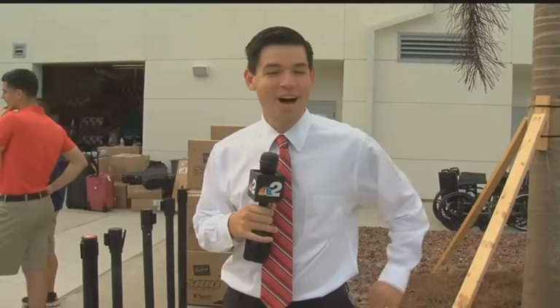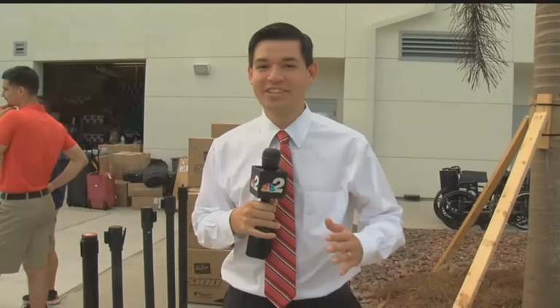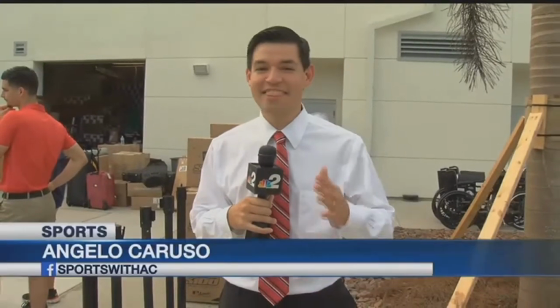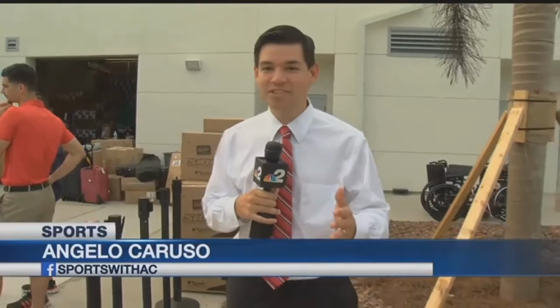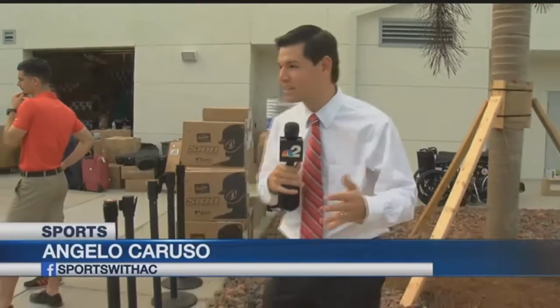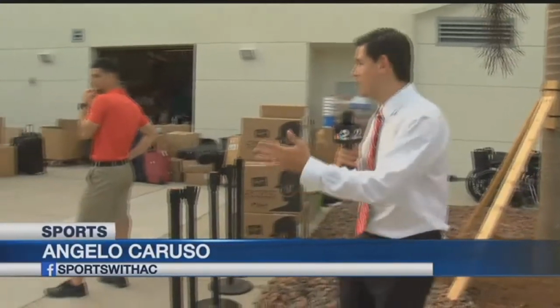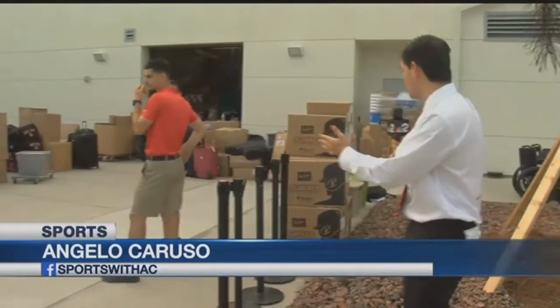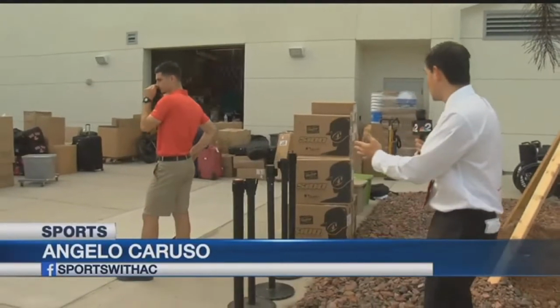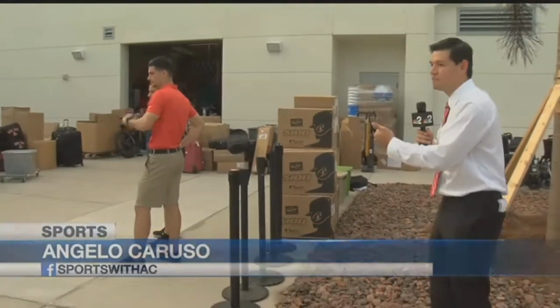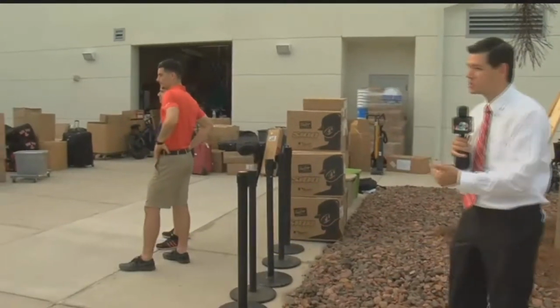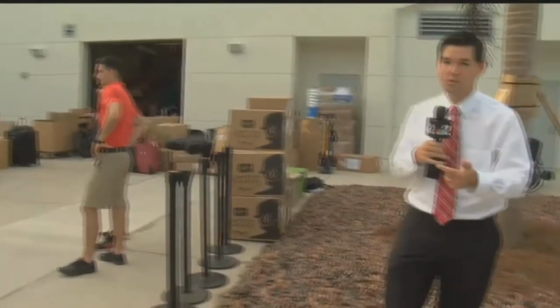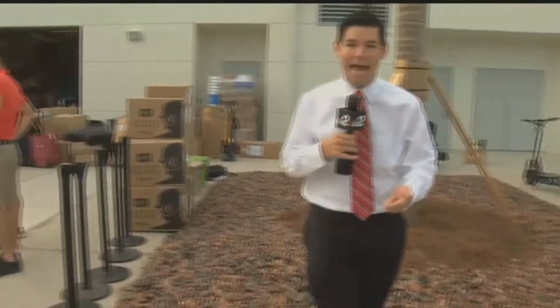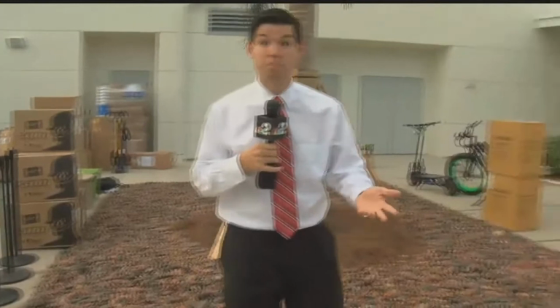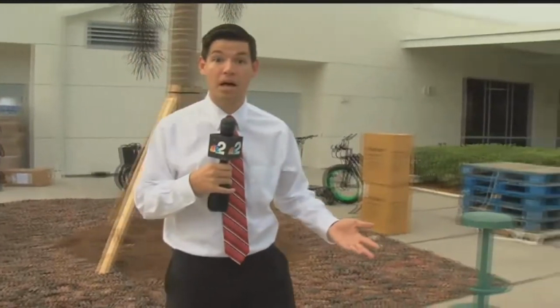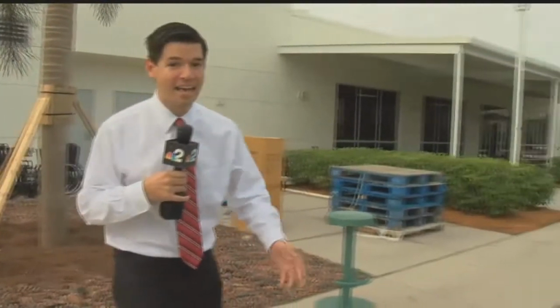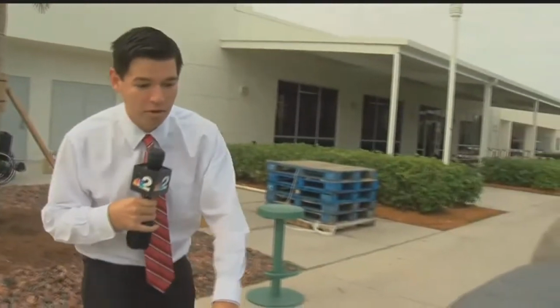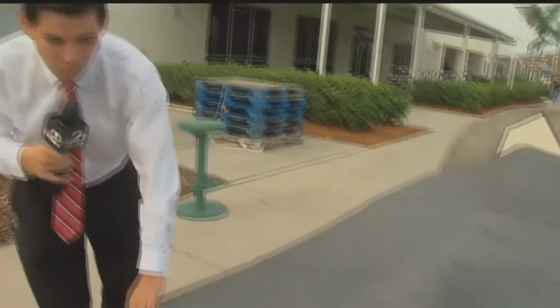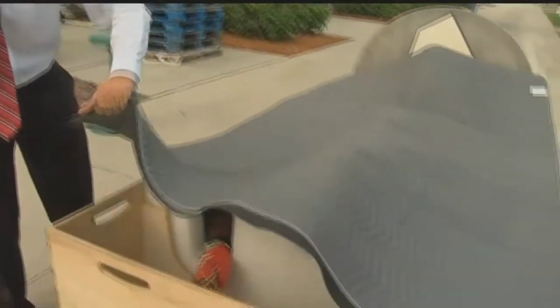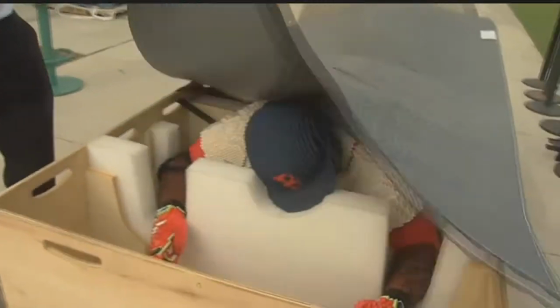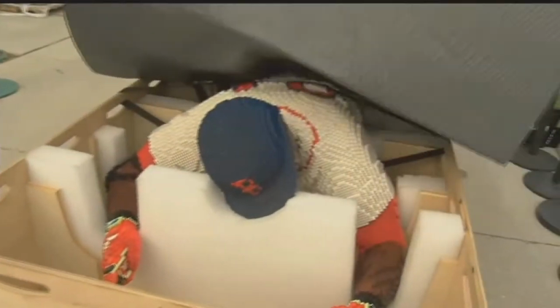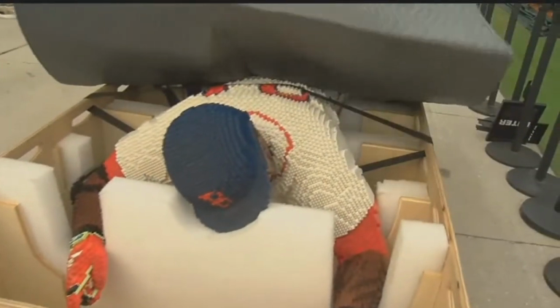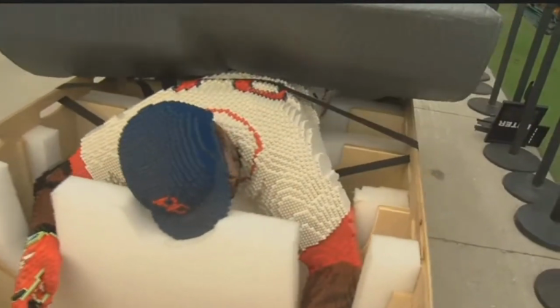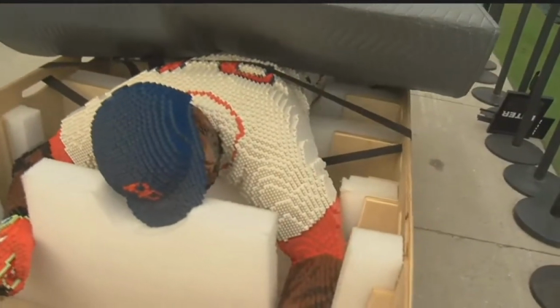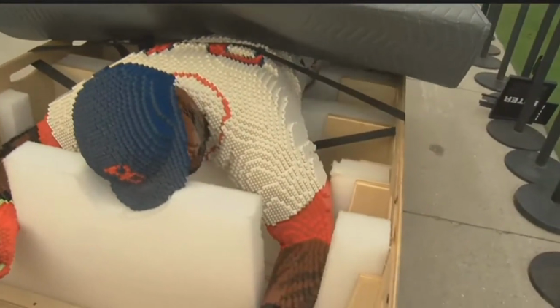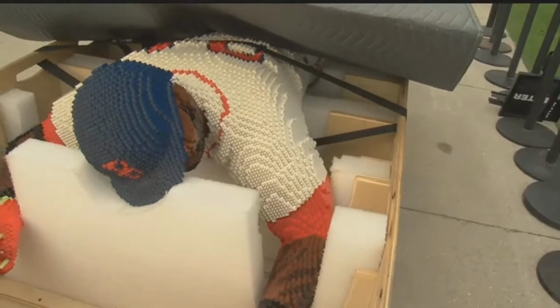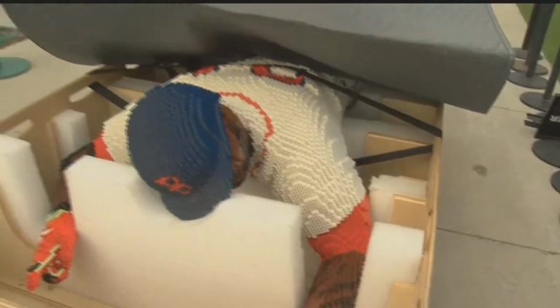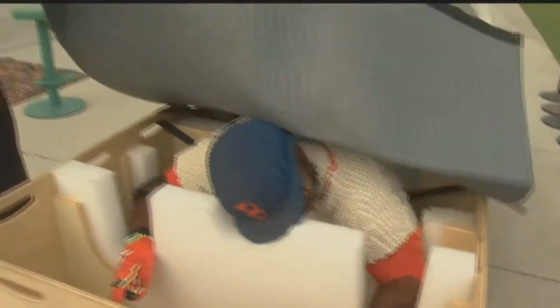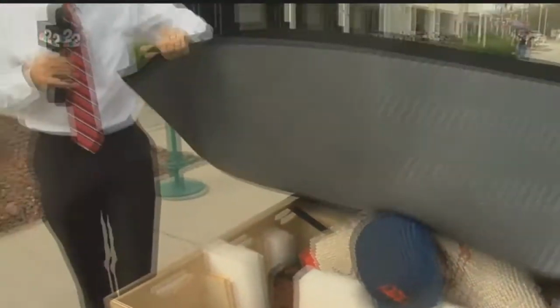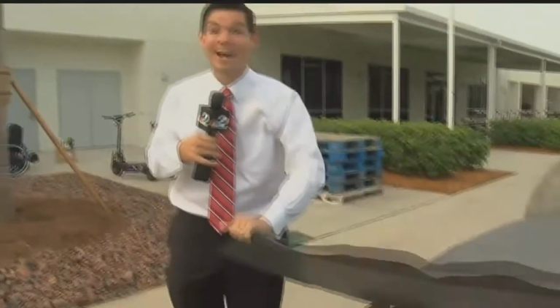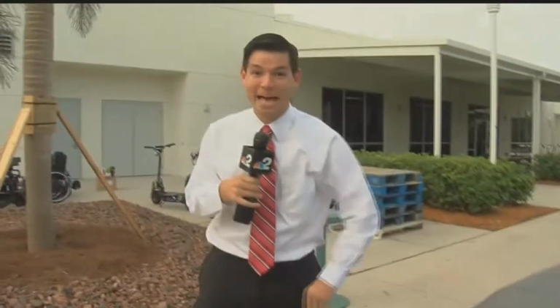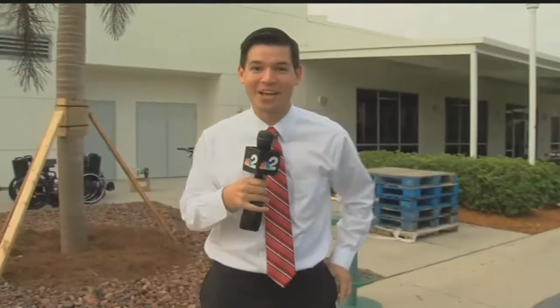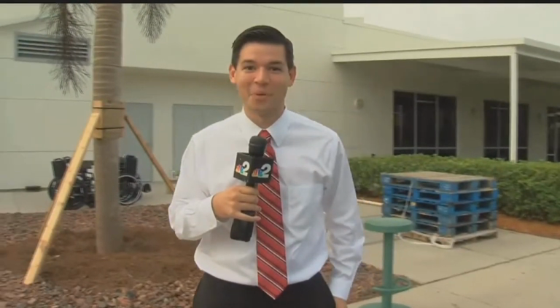Hundreds, if not thousands, of boxes being unloaded behind me full of baseballs, bats, bubble gum, and of course, why not a life-size Lego replica of David Ortiz — it can only mean the Red Sox are back in southwest Florida.